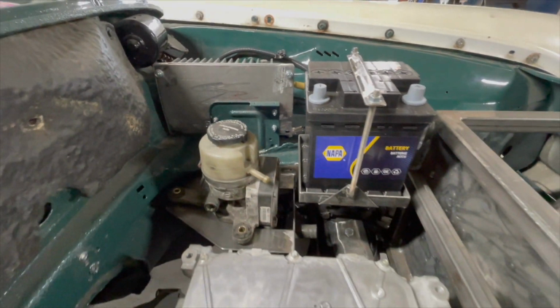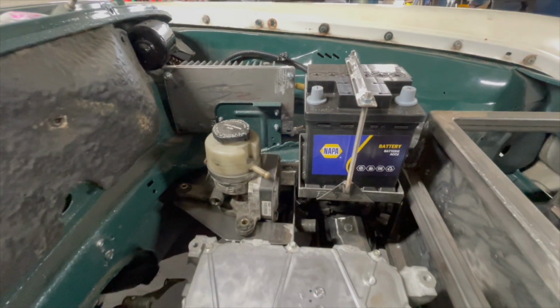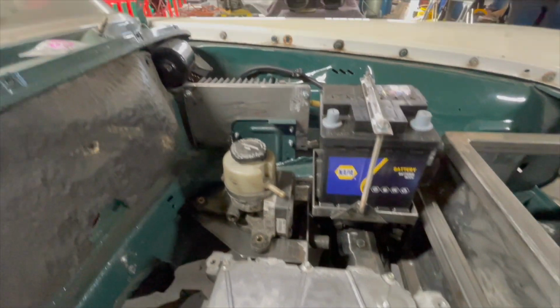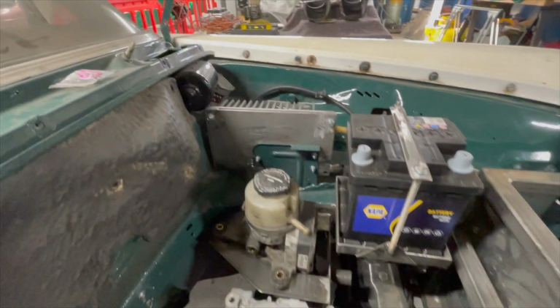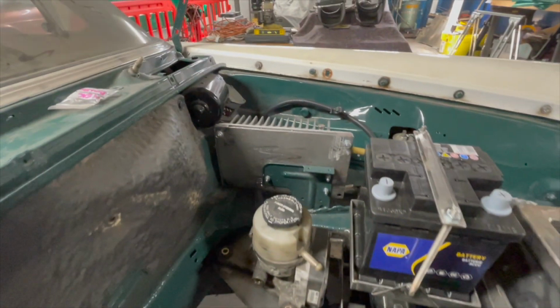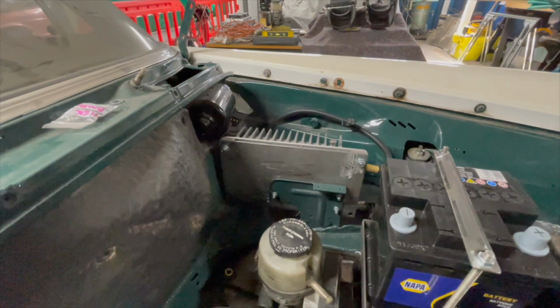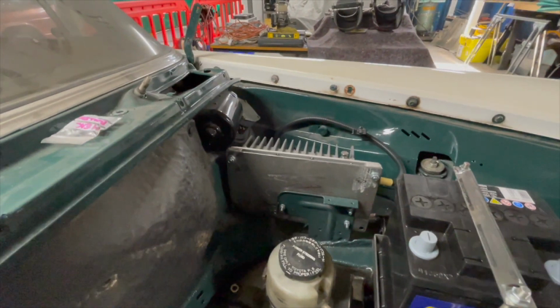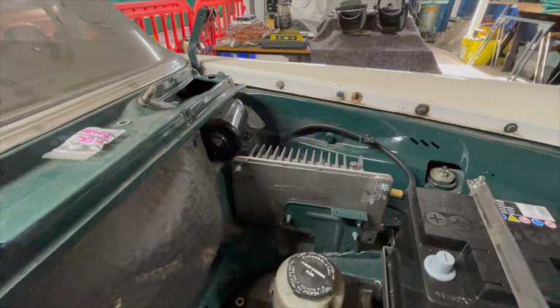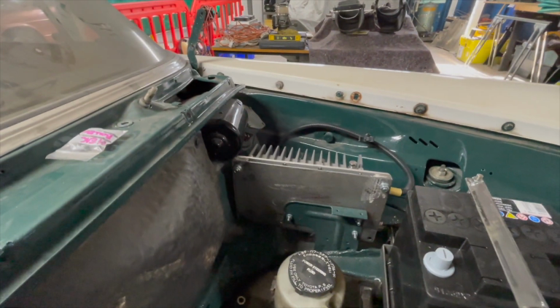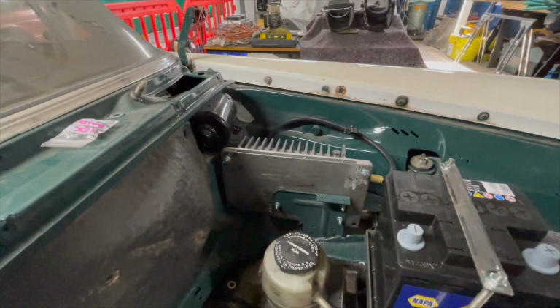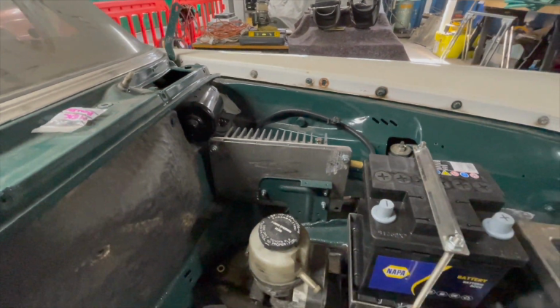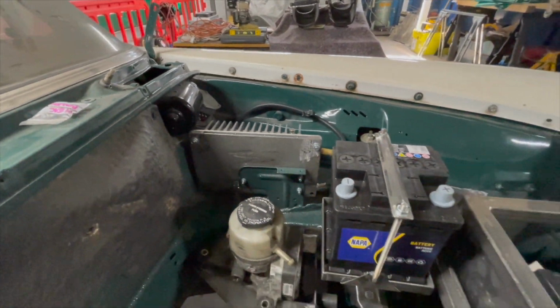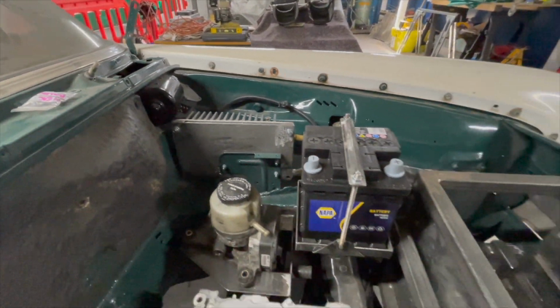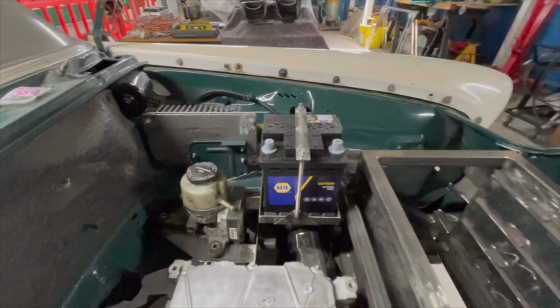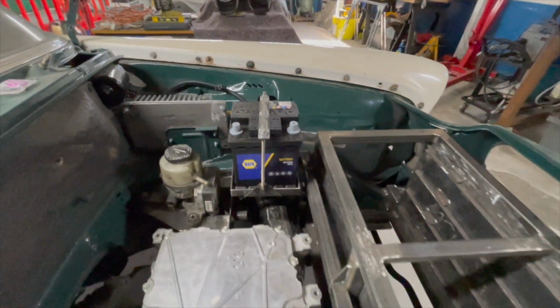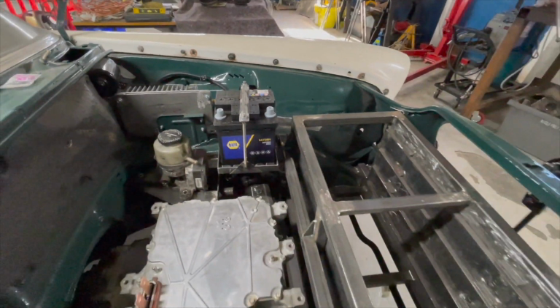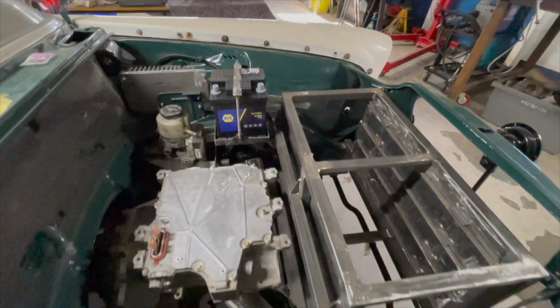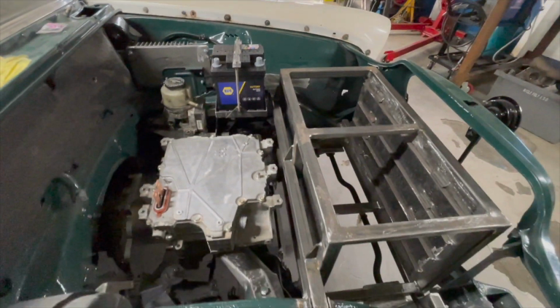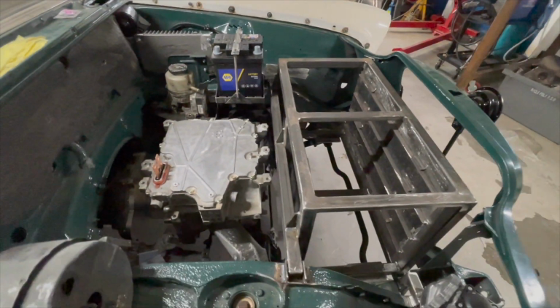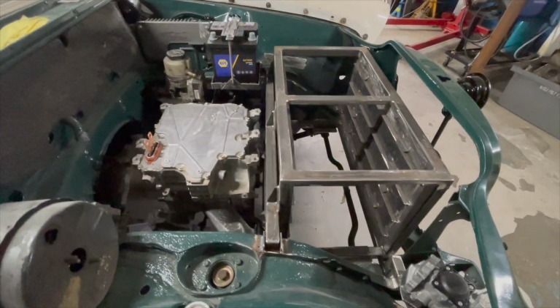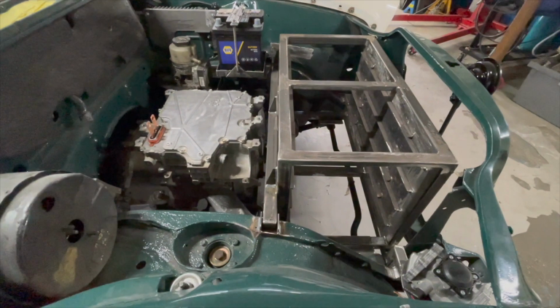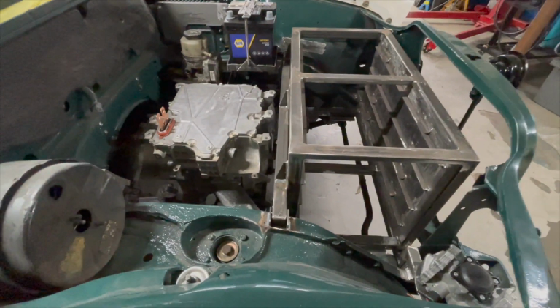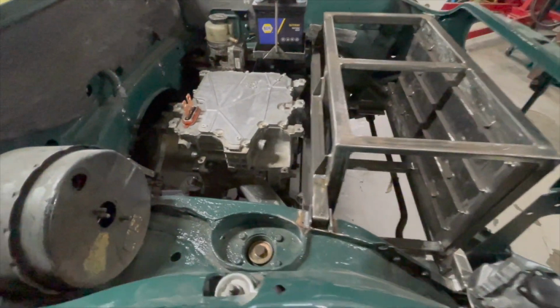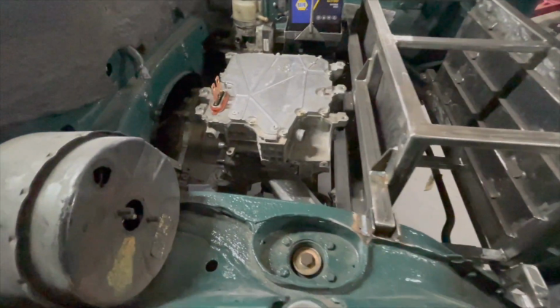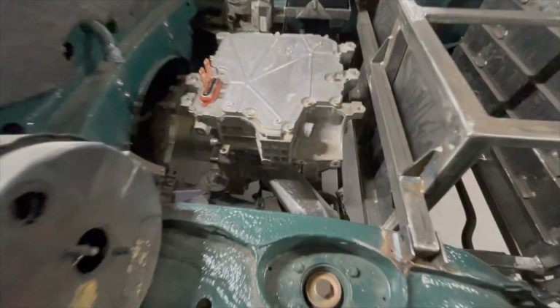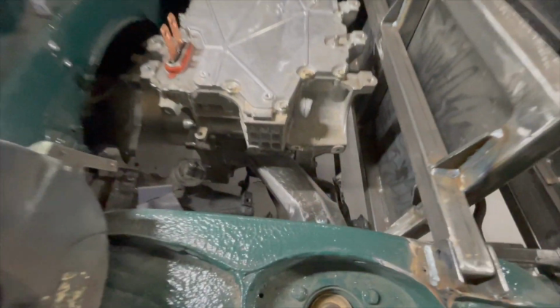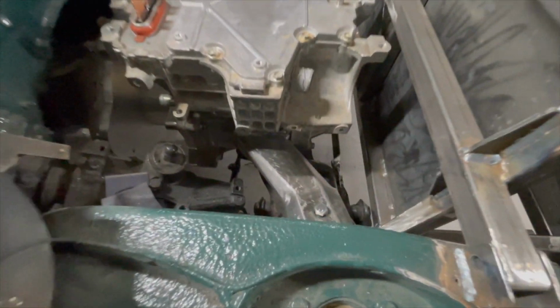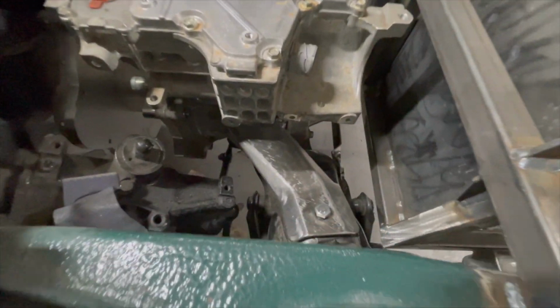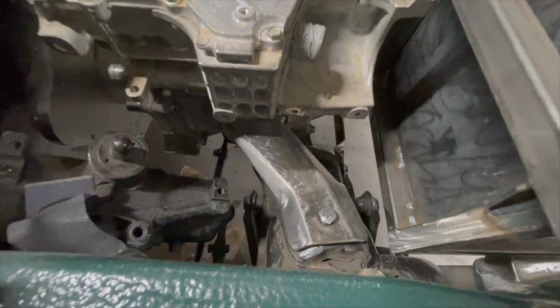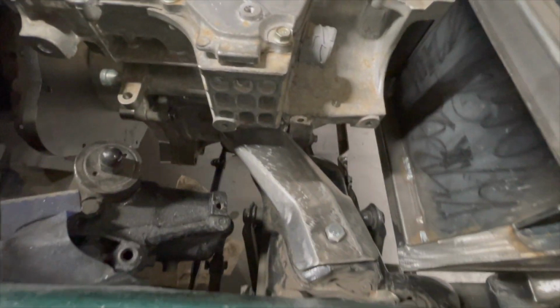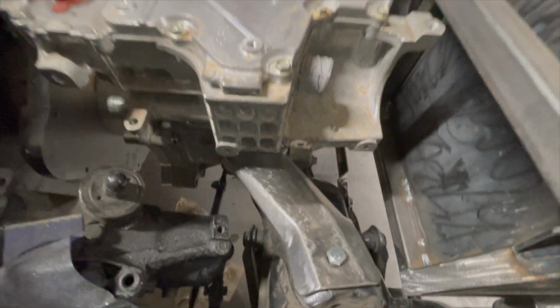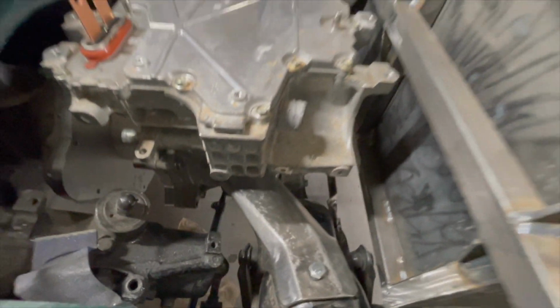And a good view of the DC-DC converter, the power steering pump, and also the battery. So that's everything in the conversion that we've done so far.